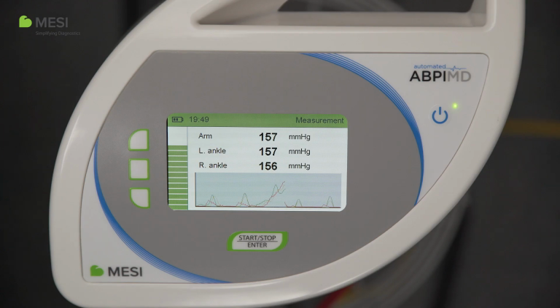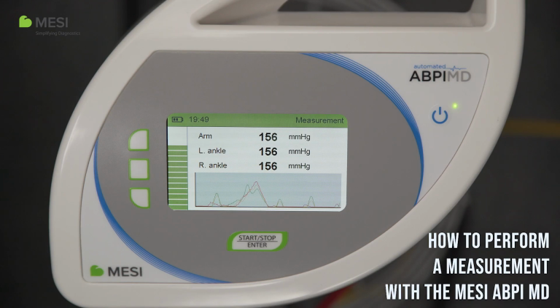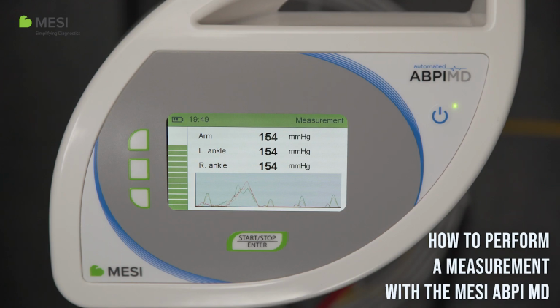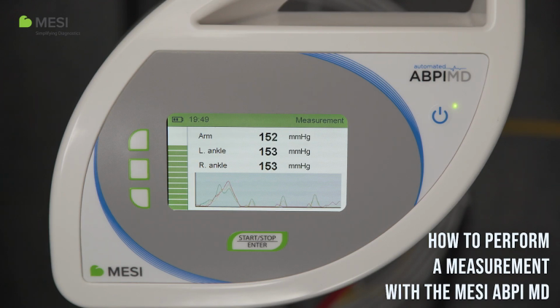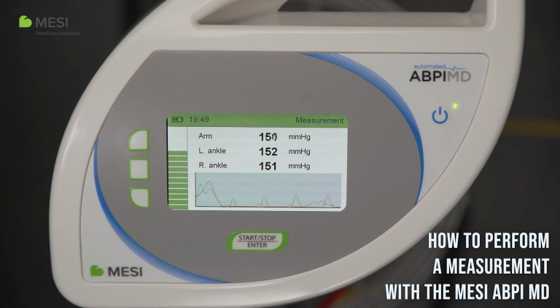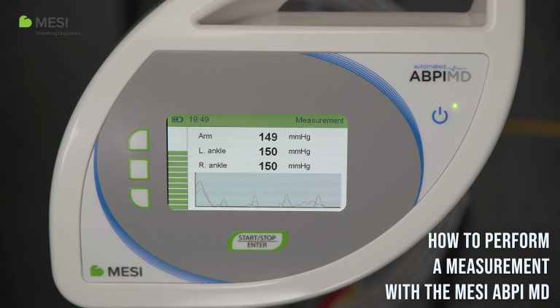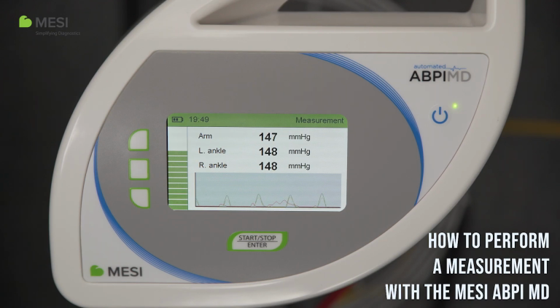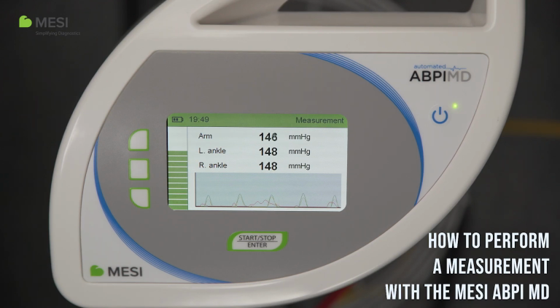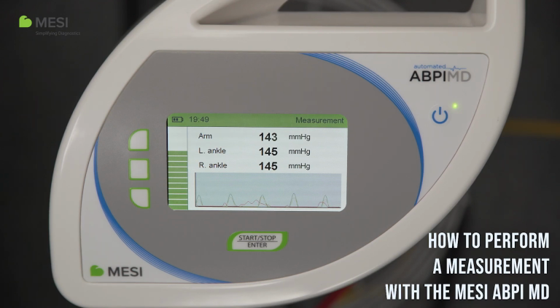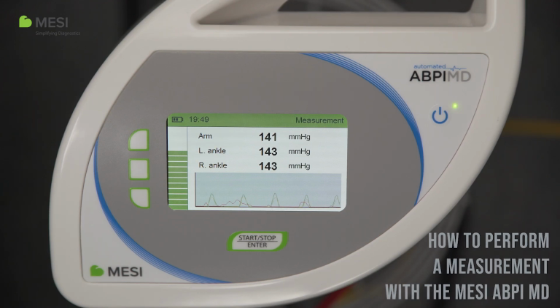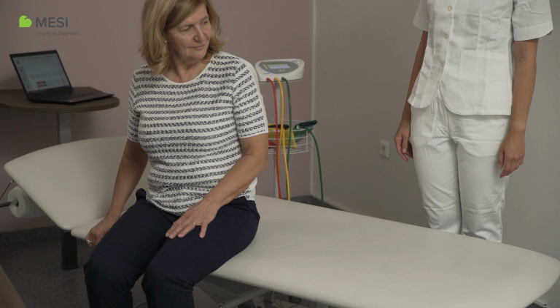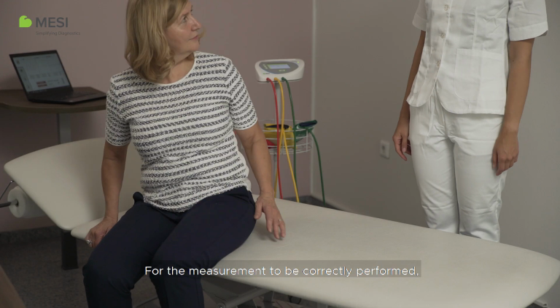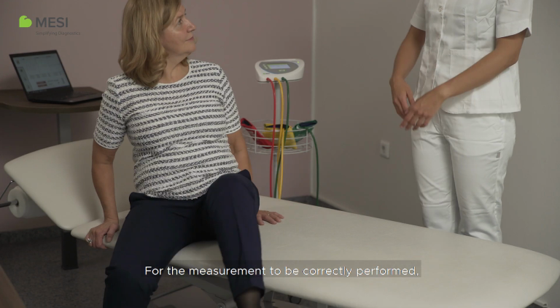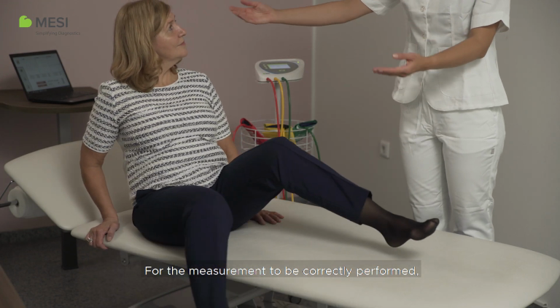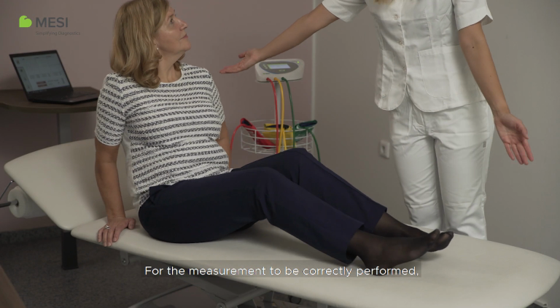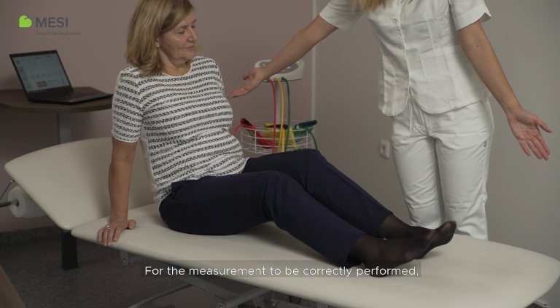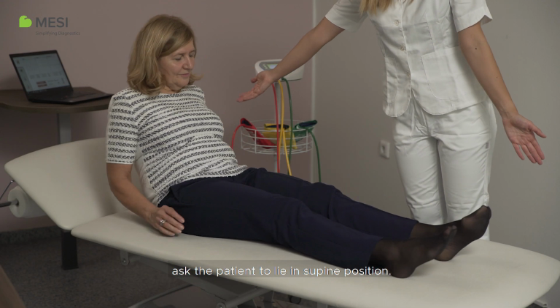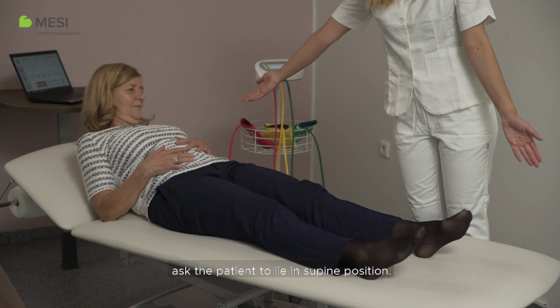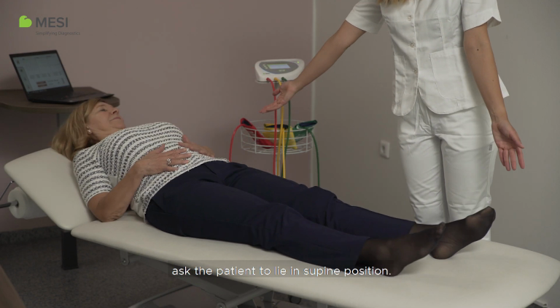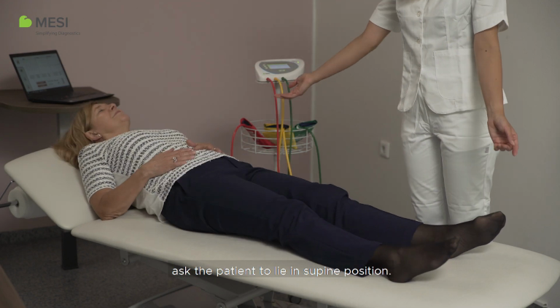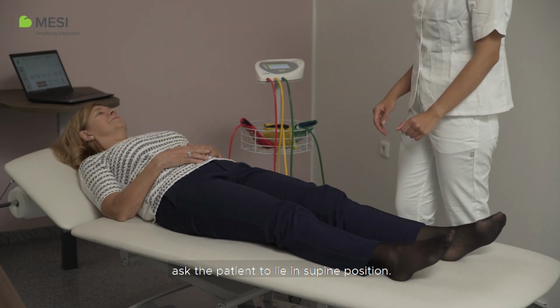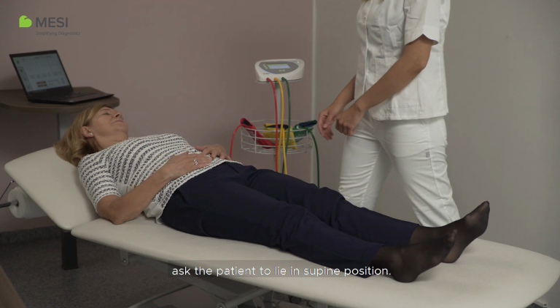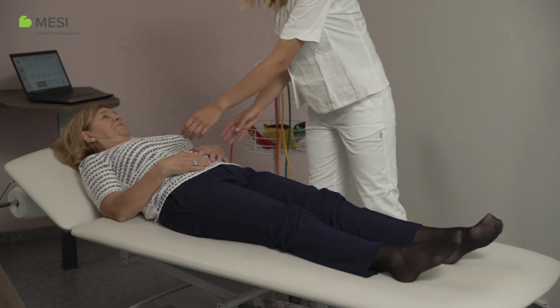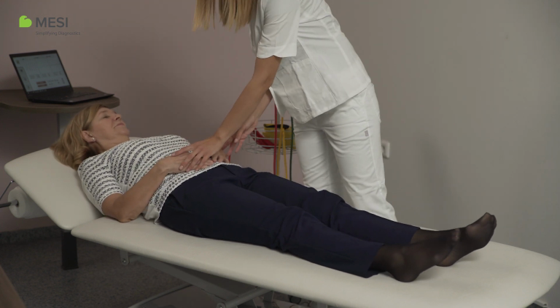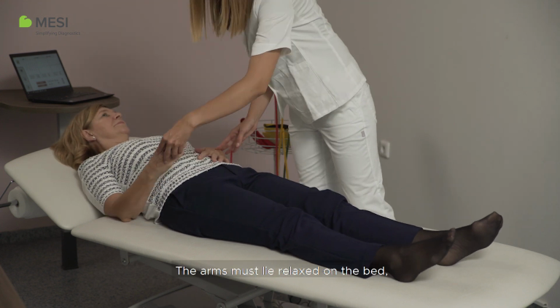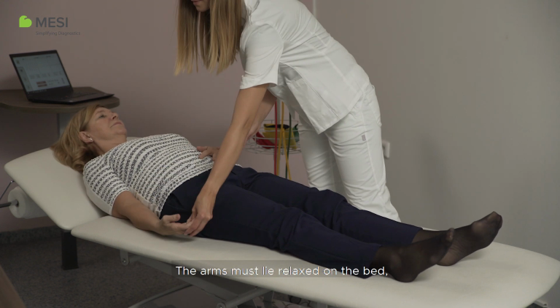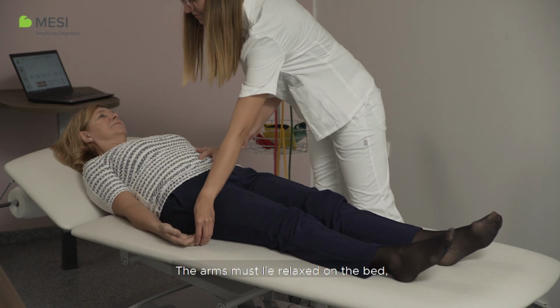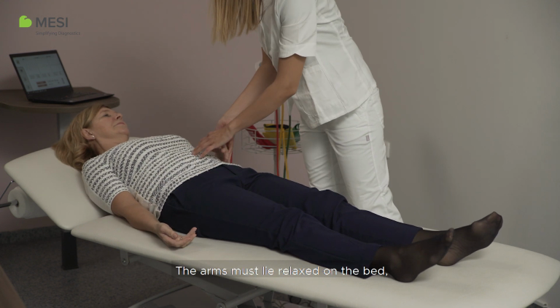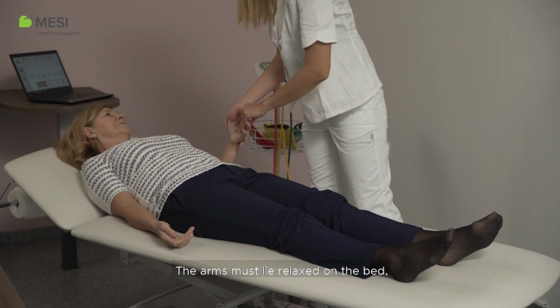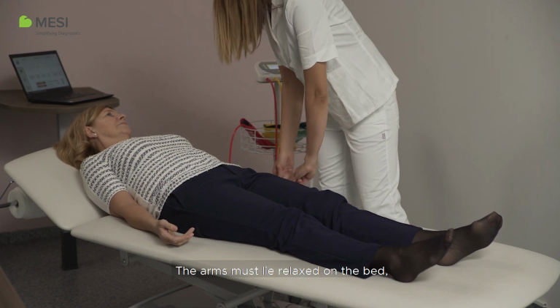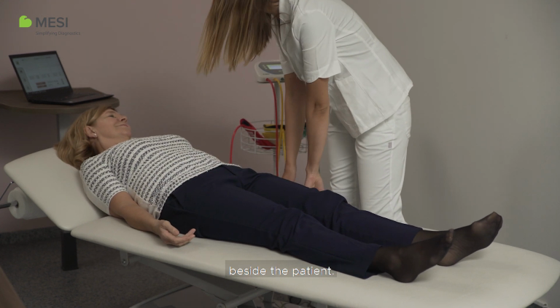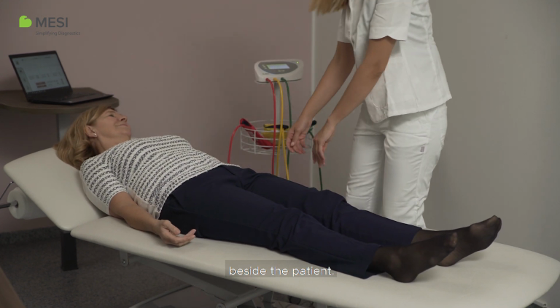How to perform a measurement with the Macy ABPI-MD. For the measurement to be correctly performed, ask the patient to lie in a supine position. The arms must lie relaxed on the bed beside the patient.